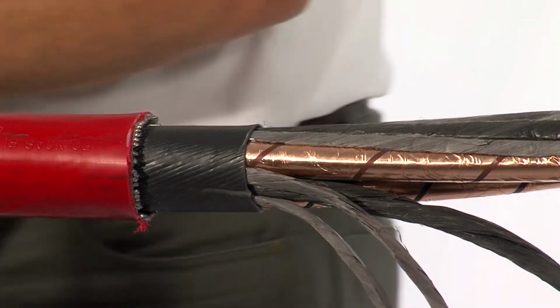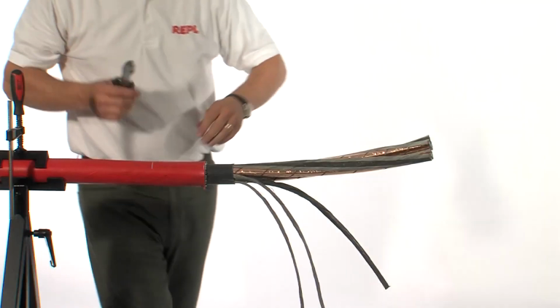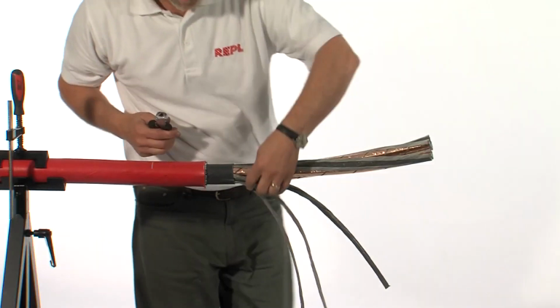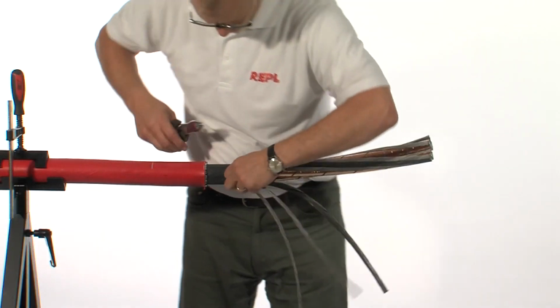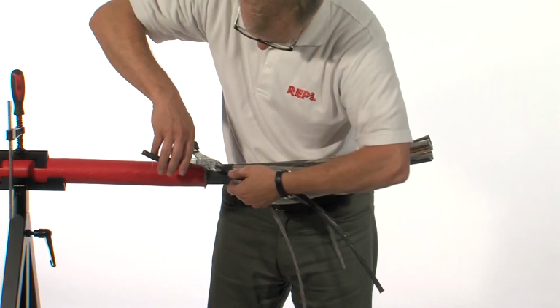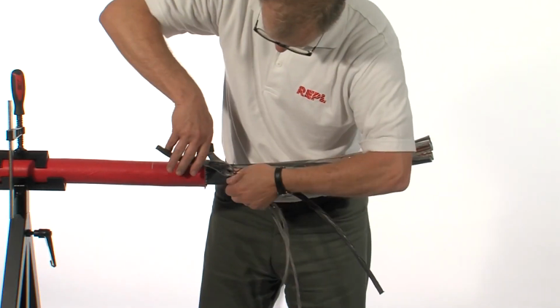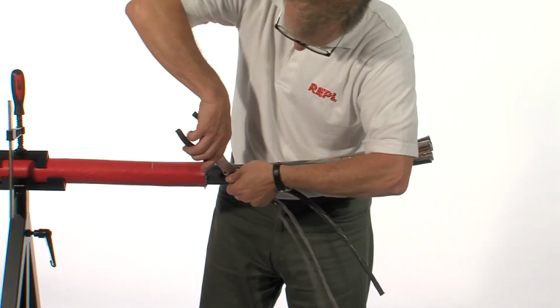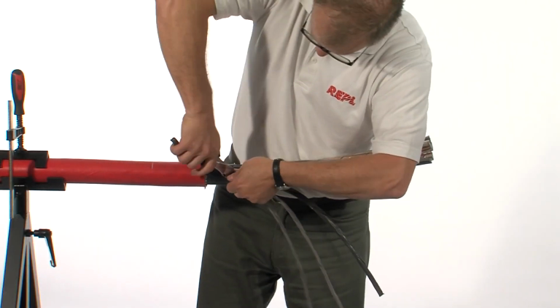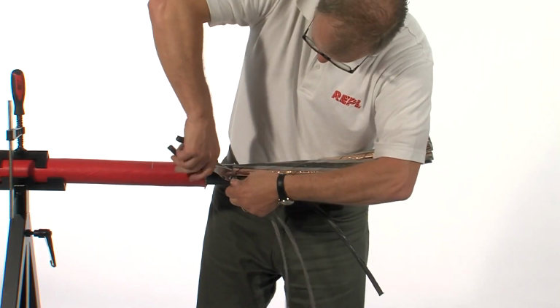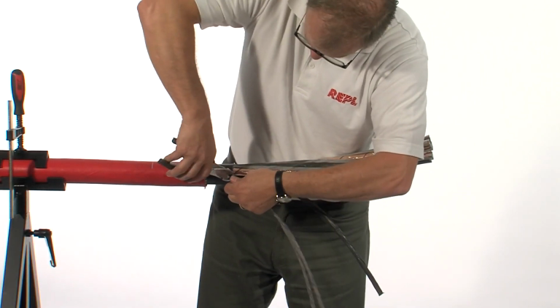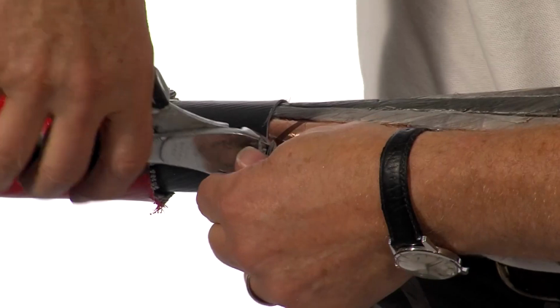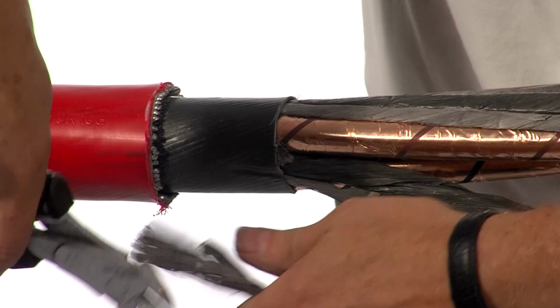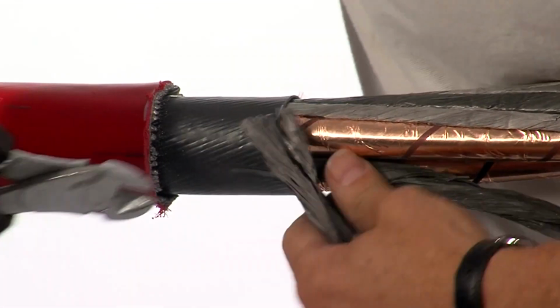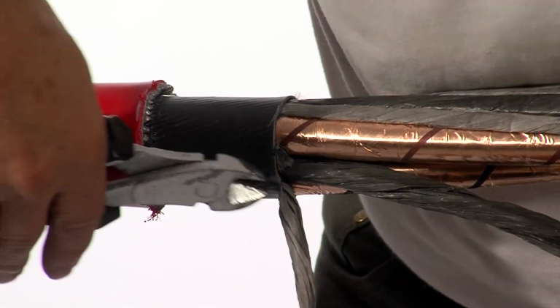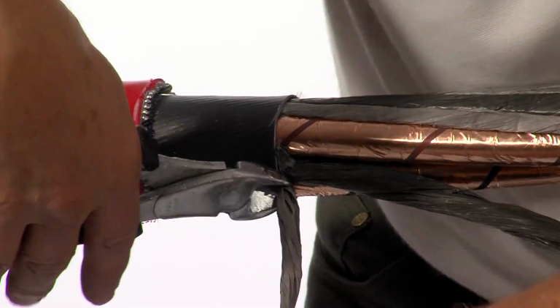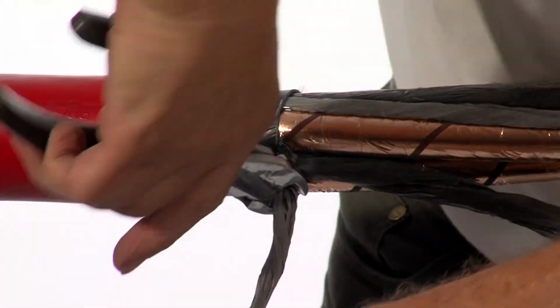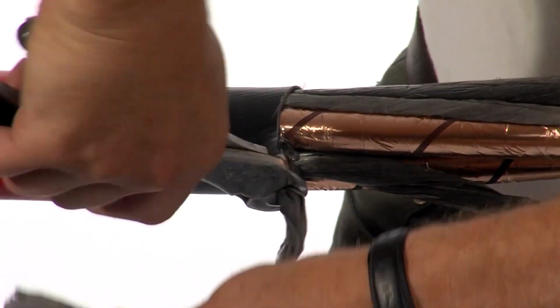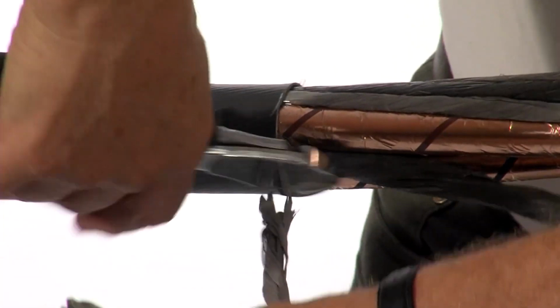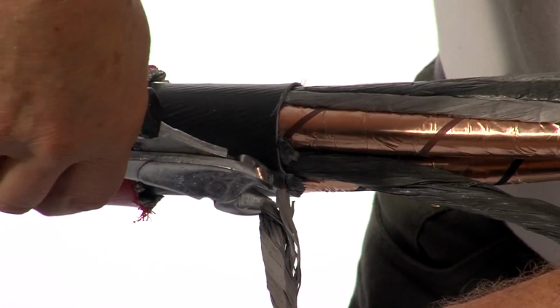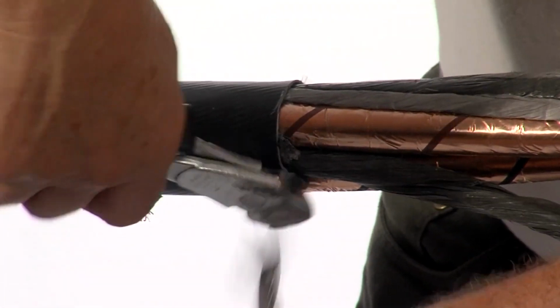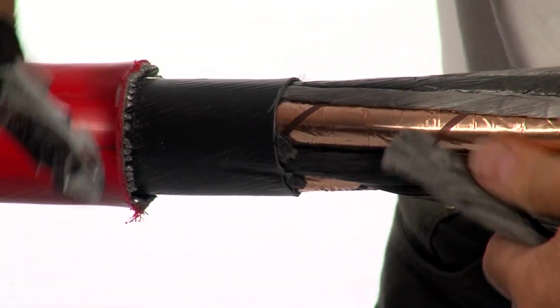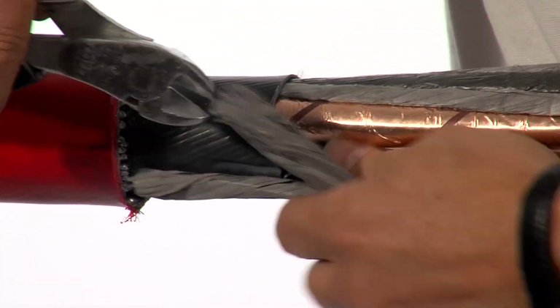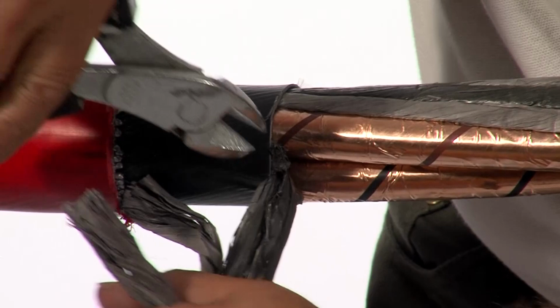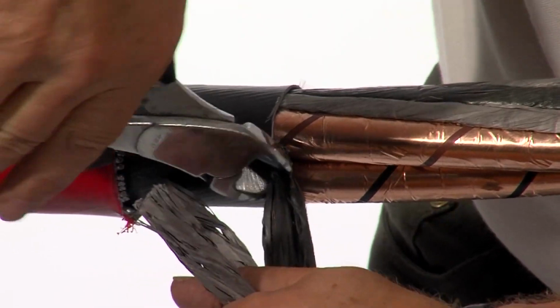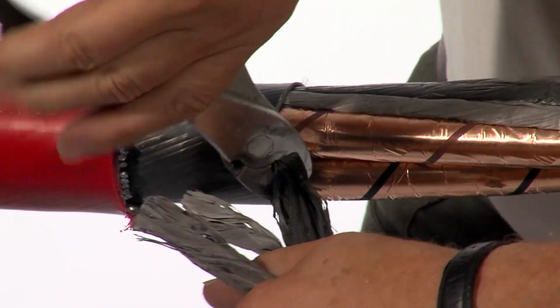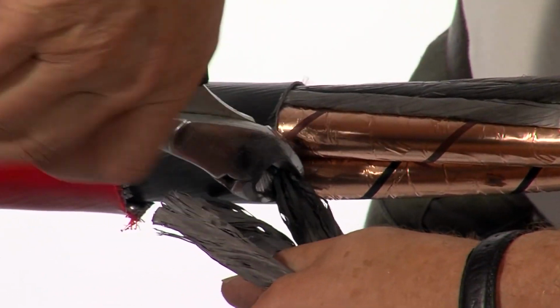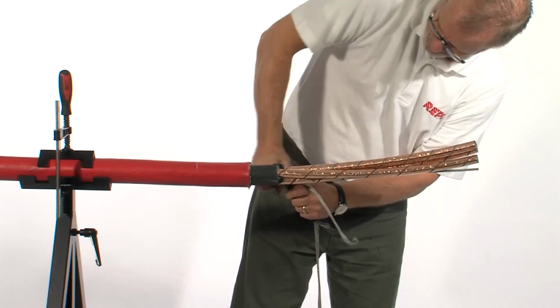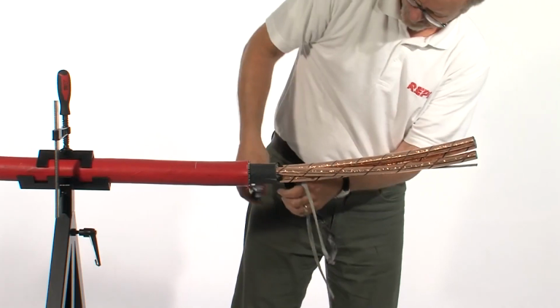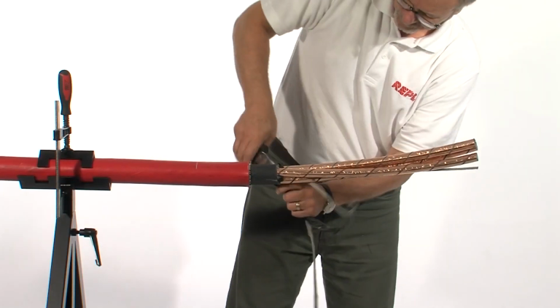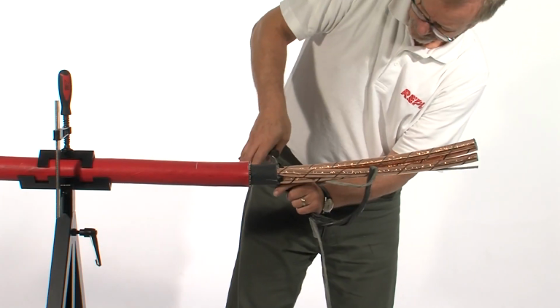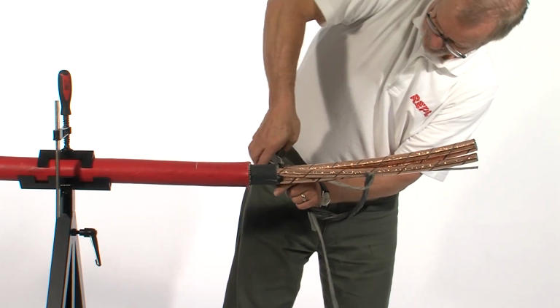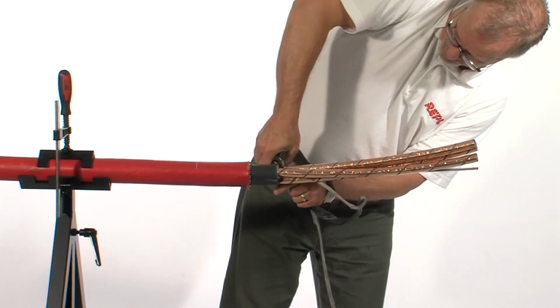It's sometimes easier to use side cutters to remove the filler cores. This helps prevent any damage to the conductors themselves.